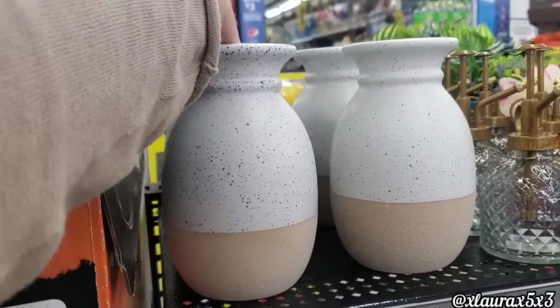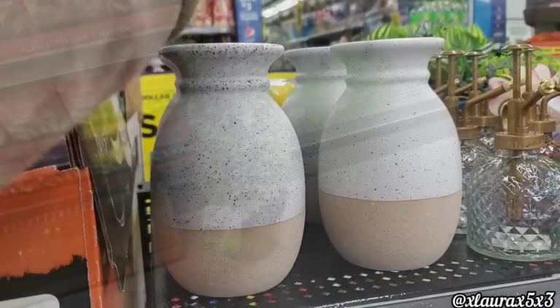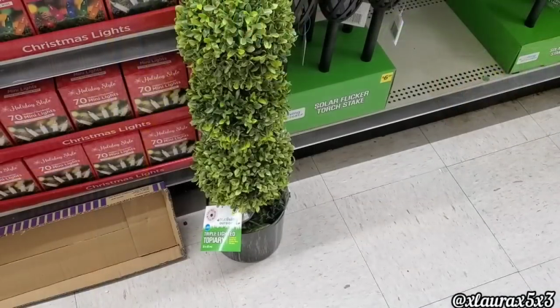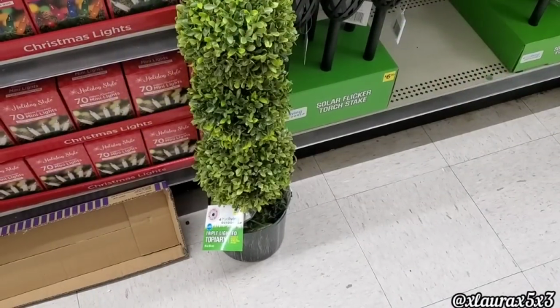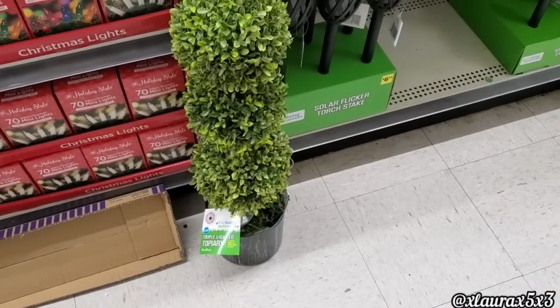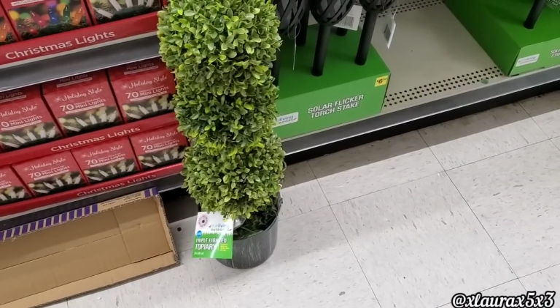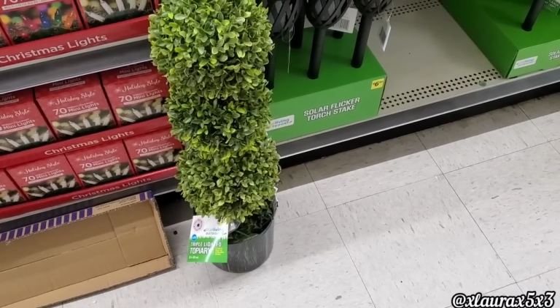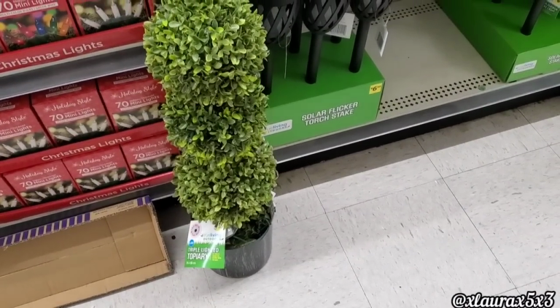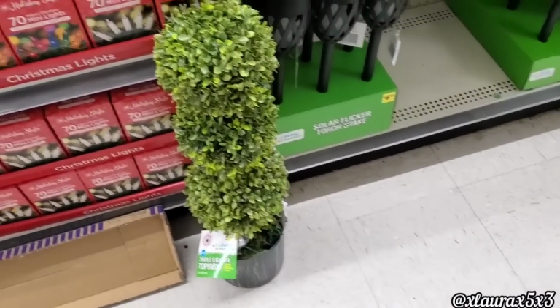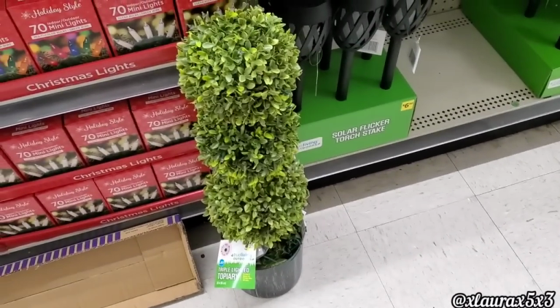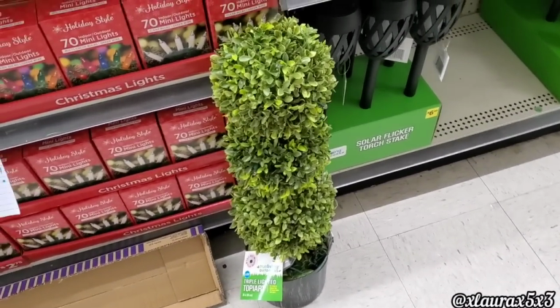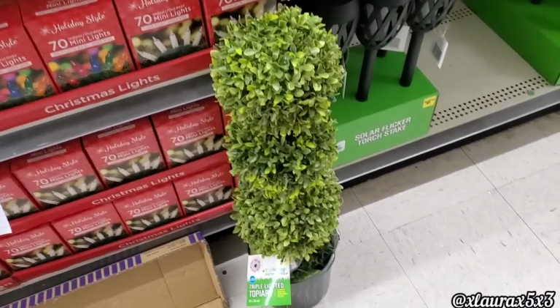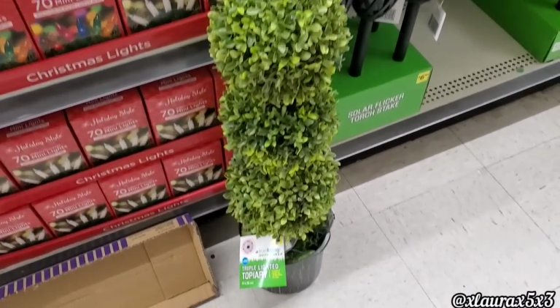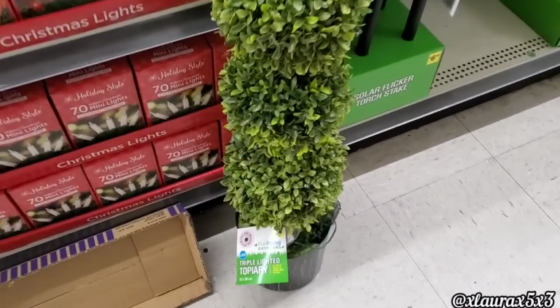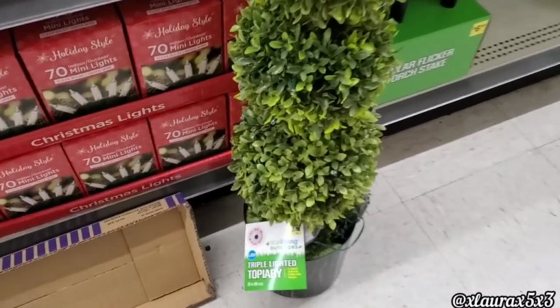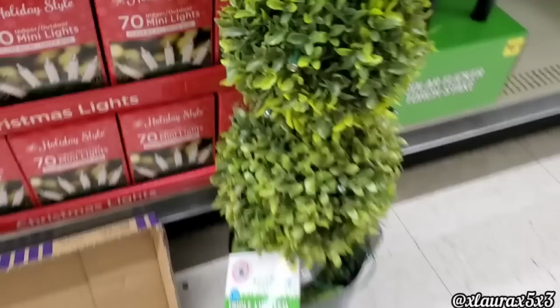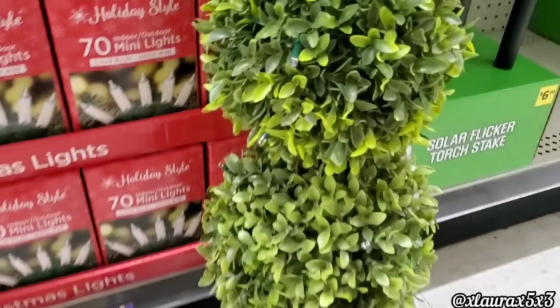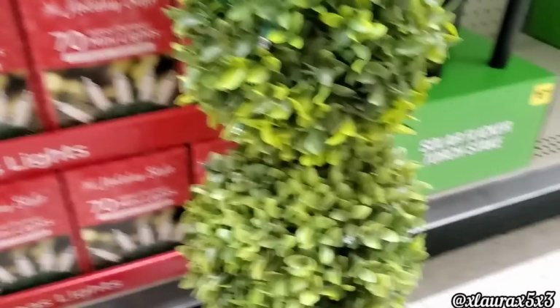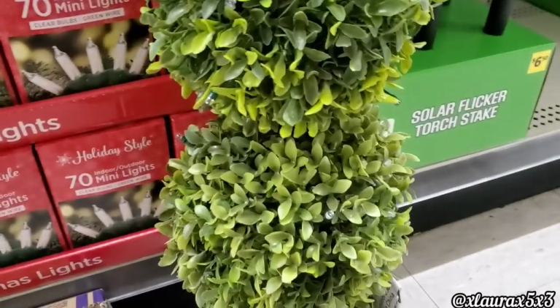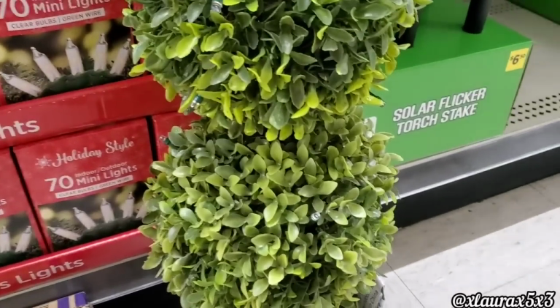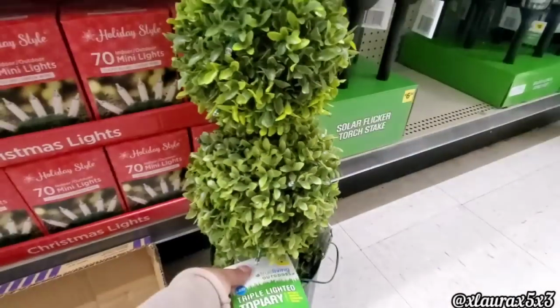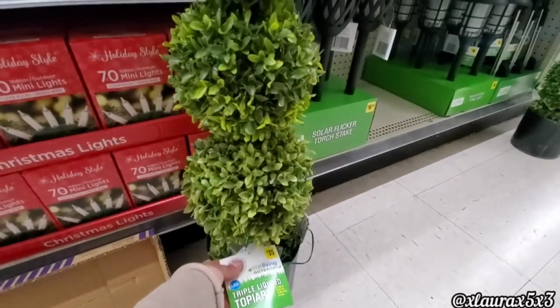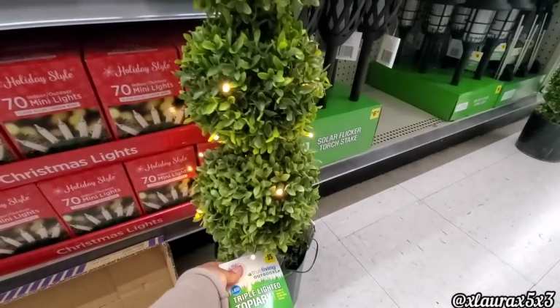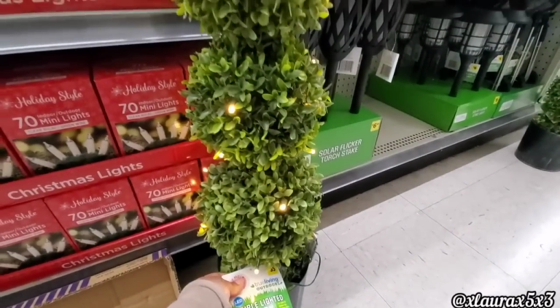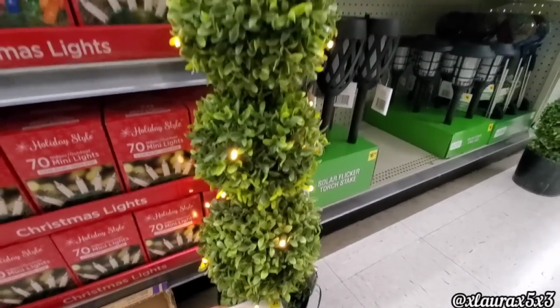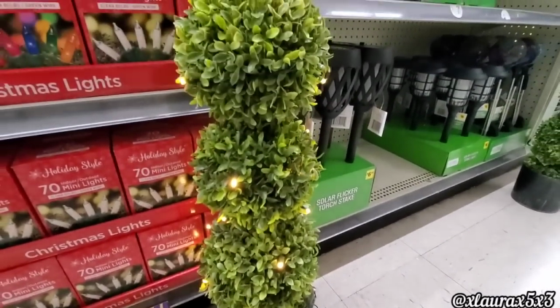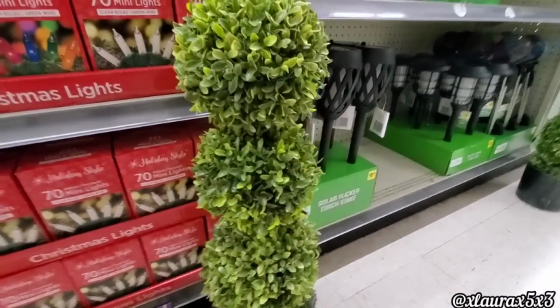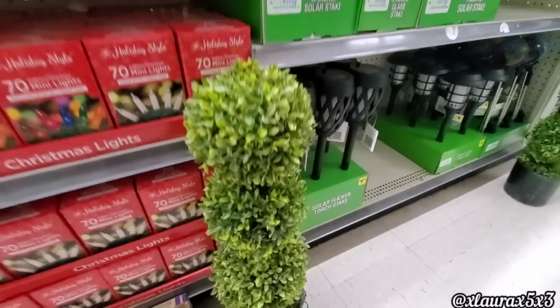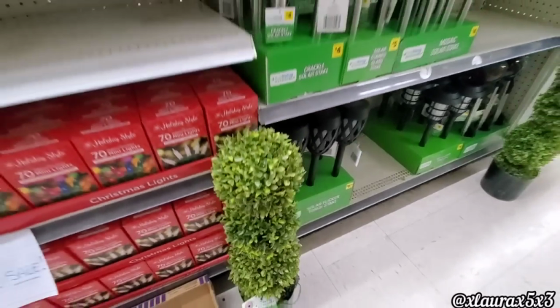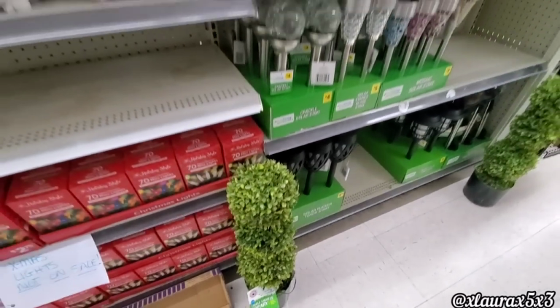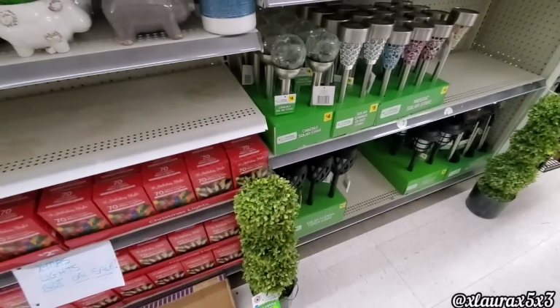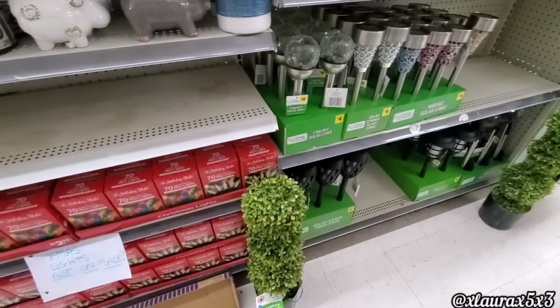As always, I'm going to try to show only new things. Please visit my Dollar General playlist if you missed any previous videos. They added these light-up topiaries — these are $35.